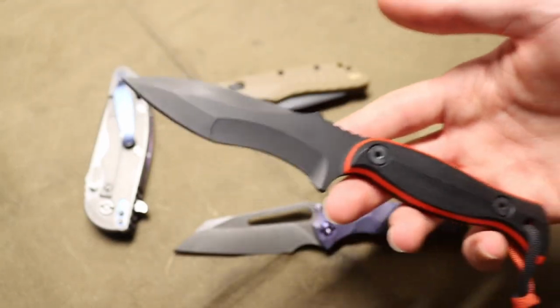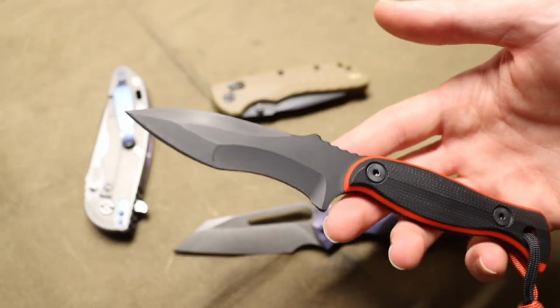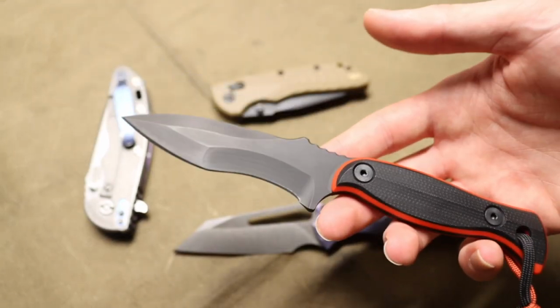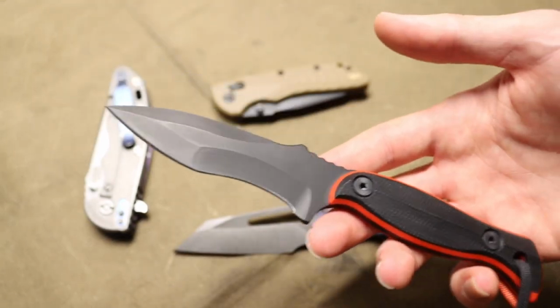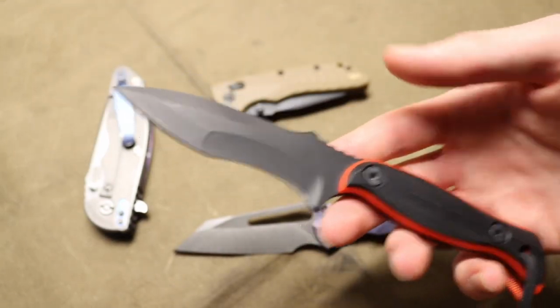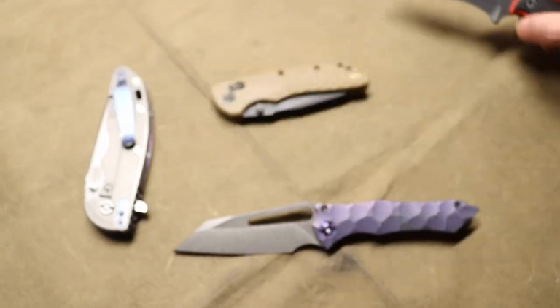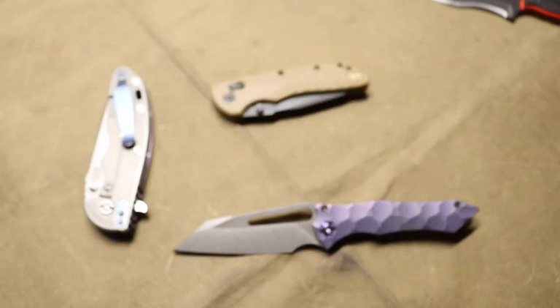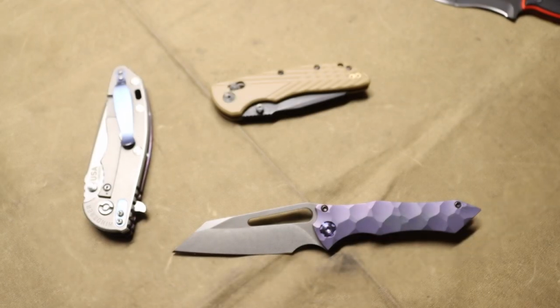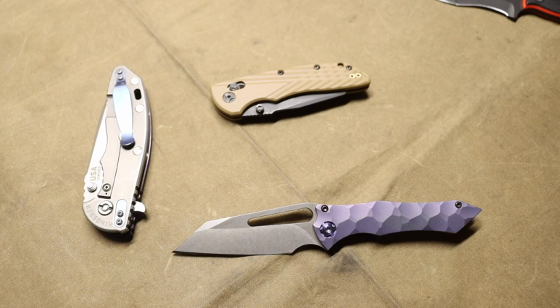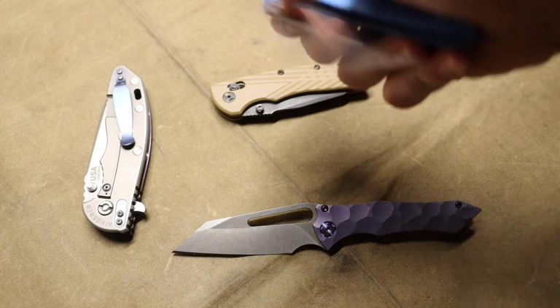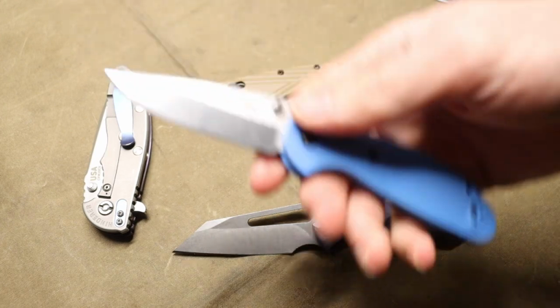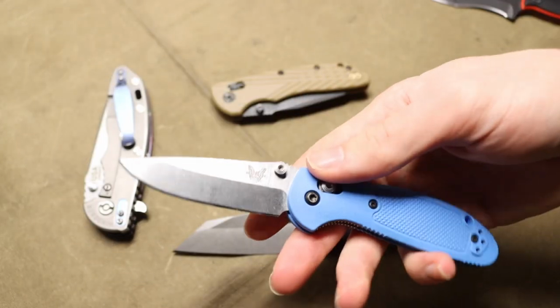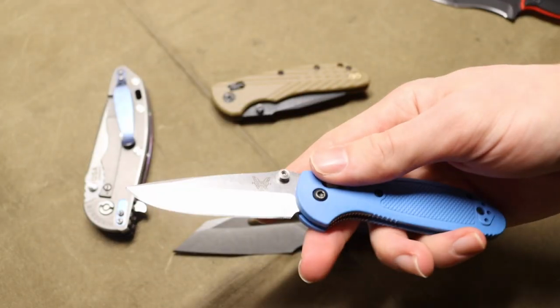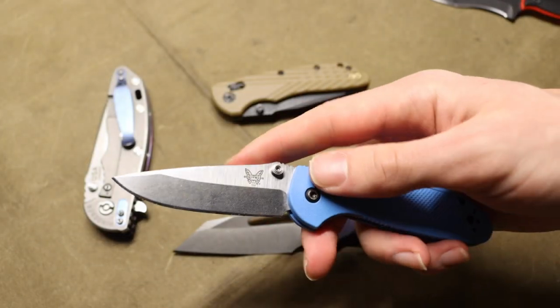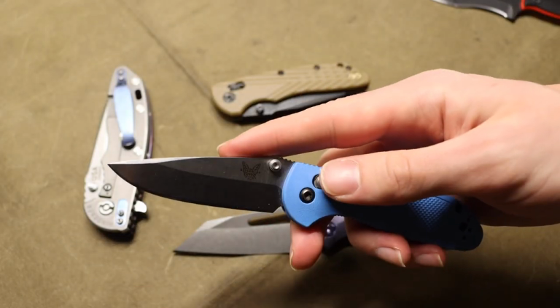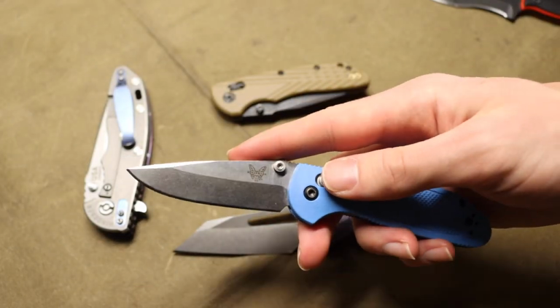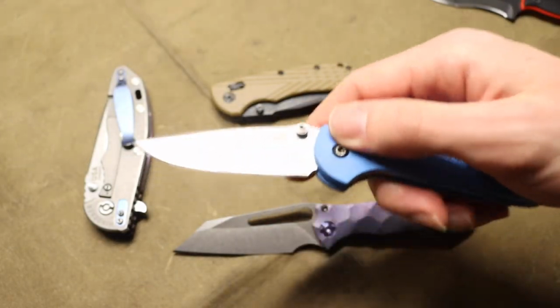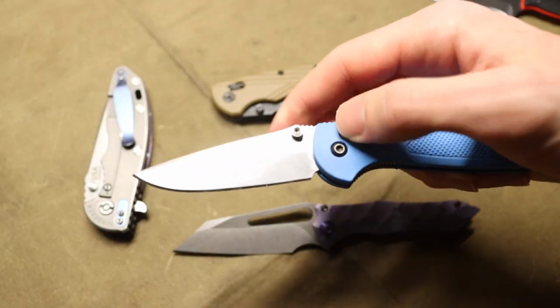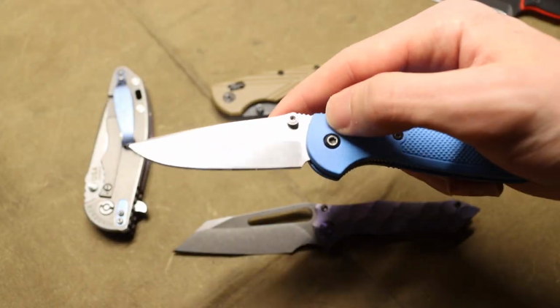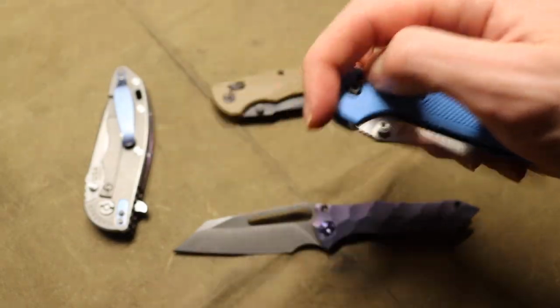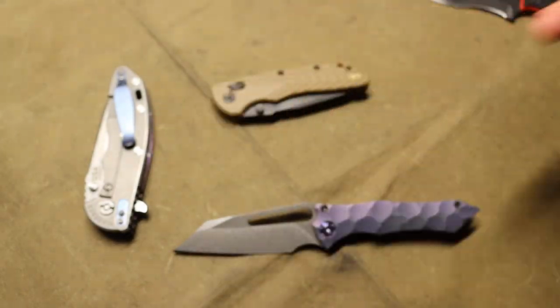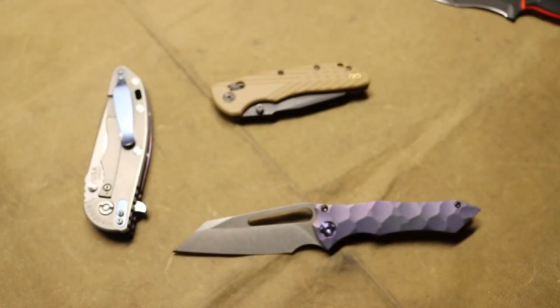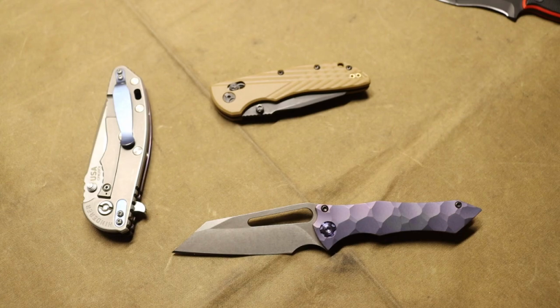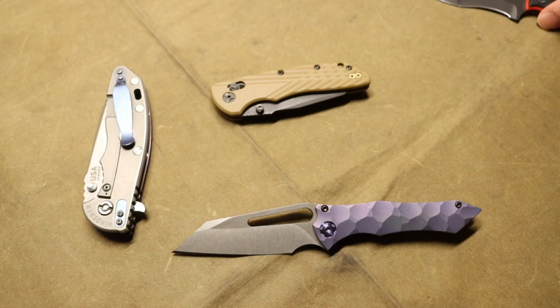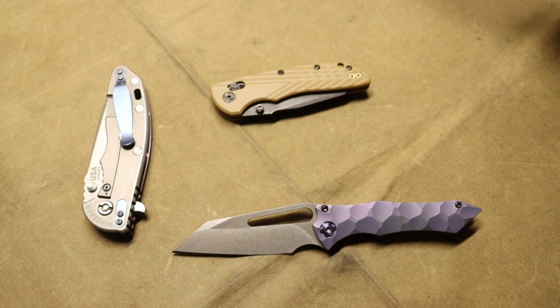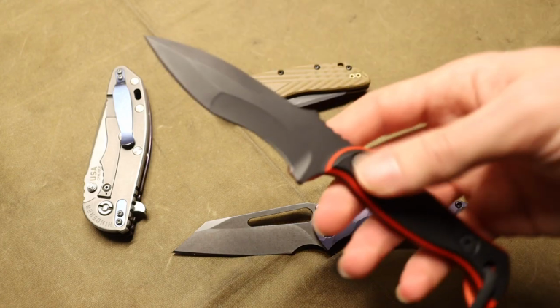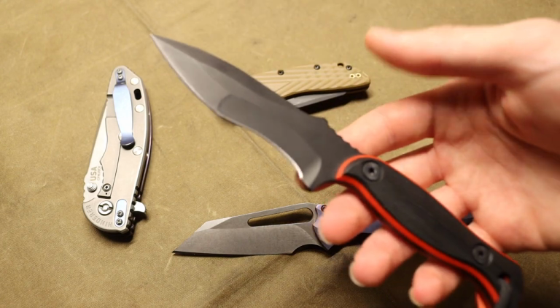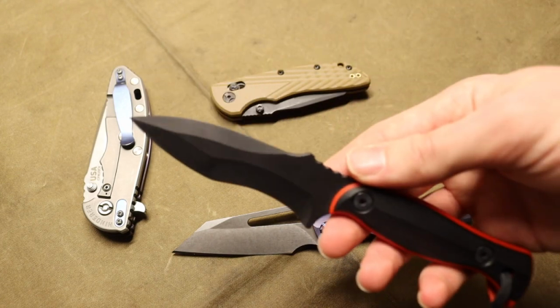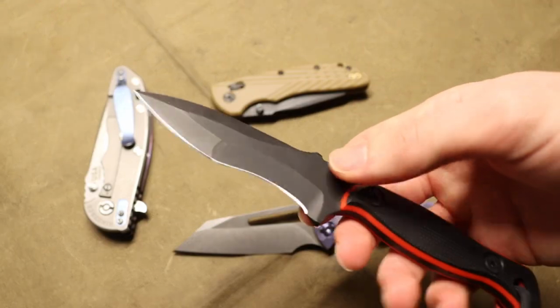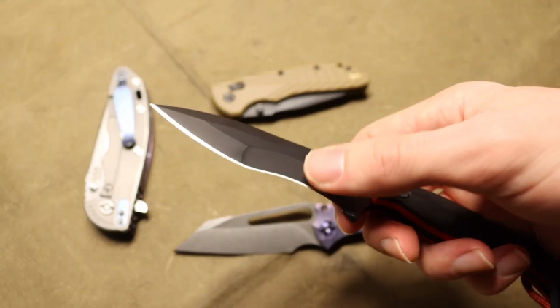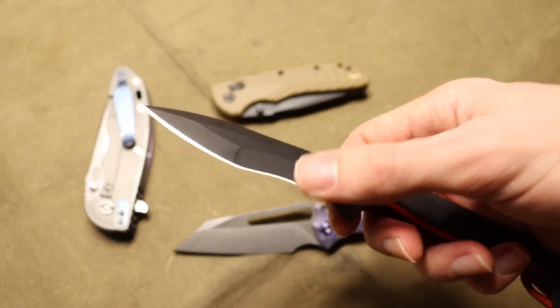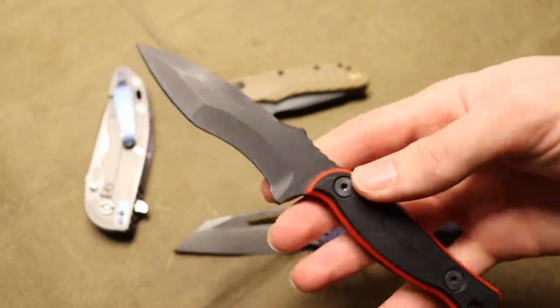For most of my knife collecting and knife using career I've really favored just generic drop points and clip points, and when I wanted a knife that was a little more my taste I really liked recurves.